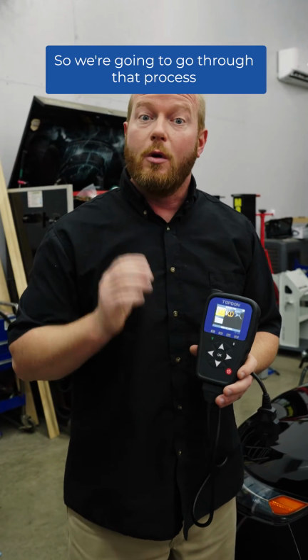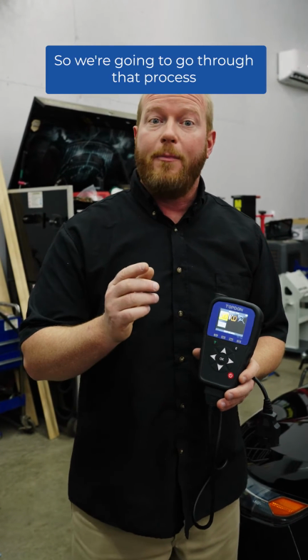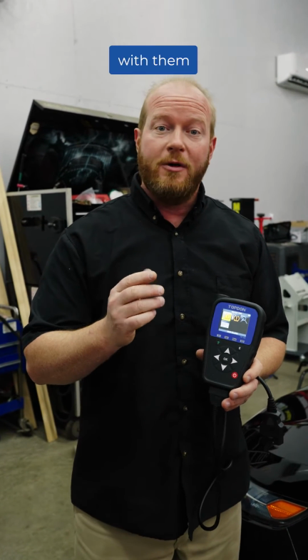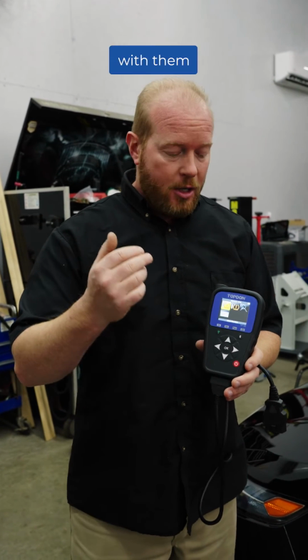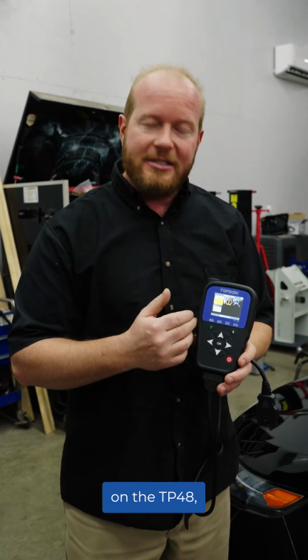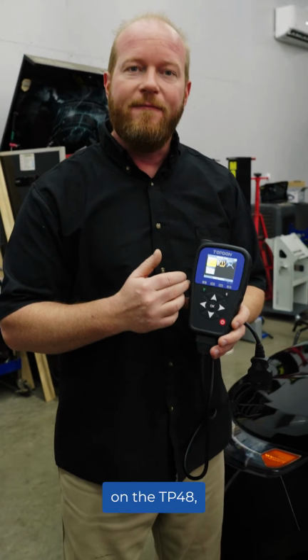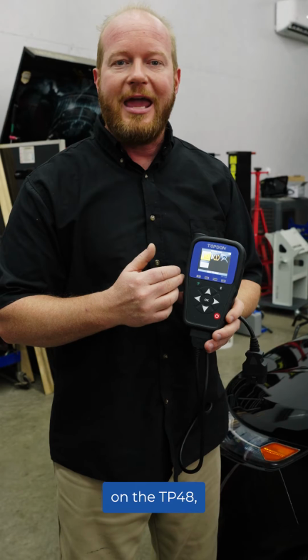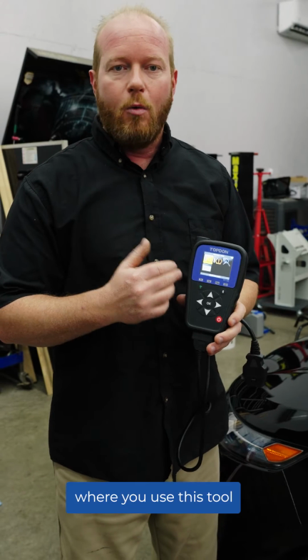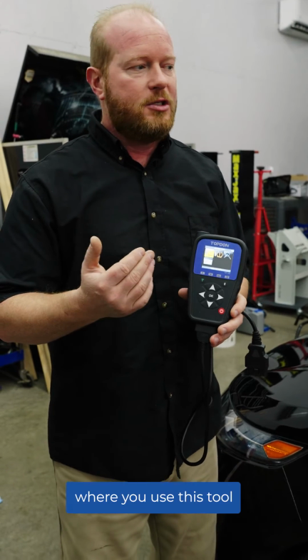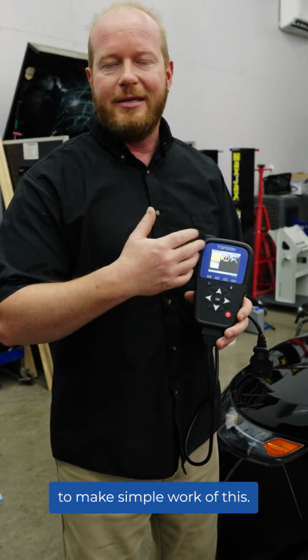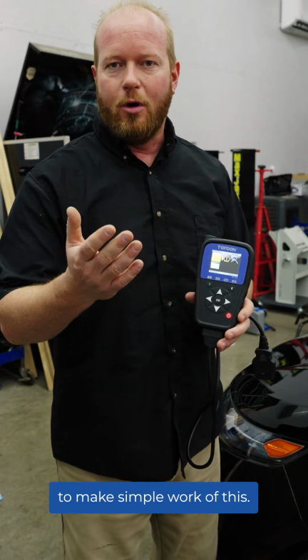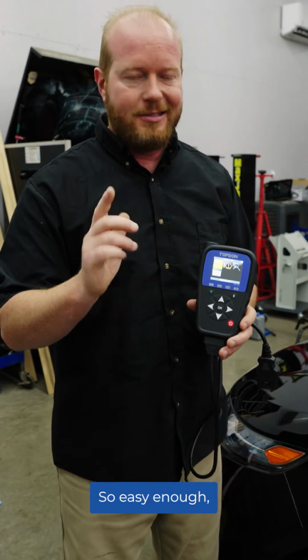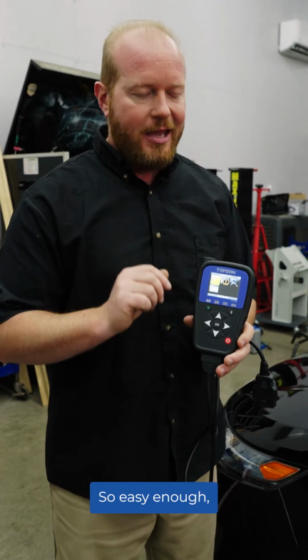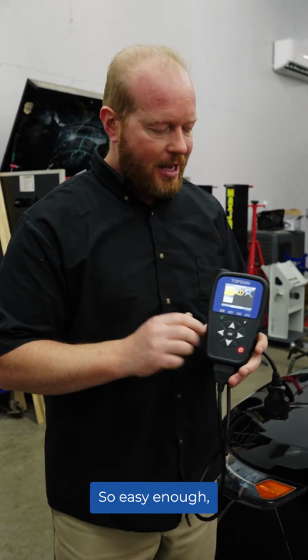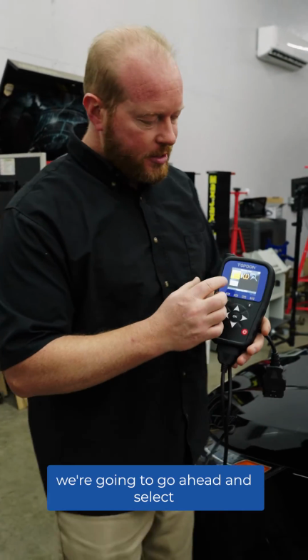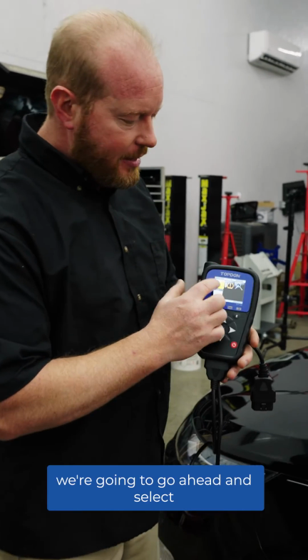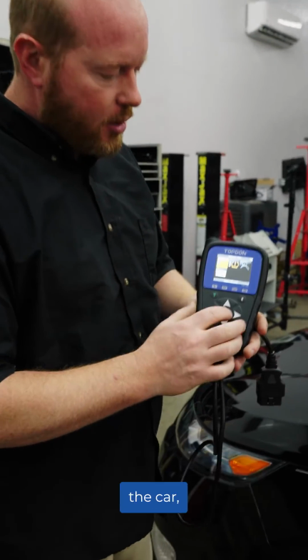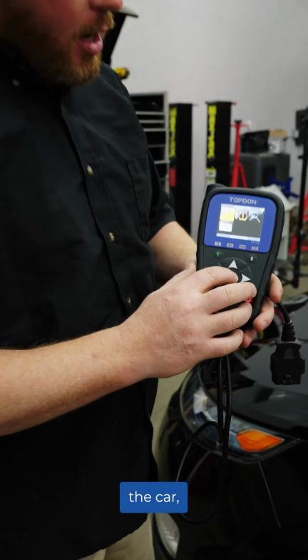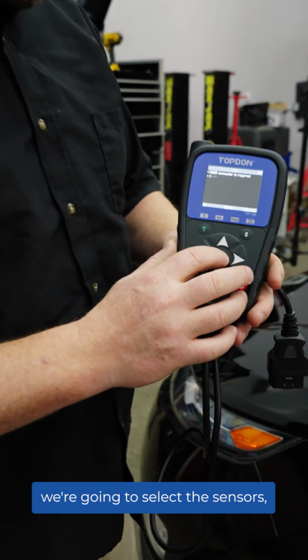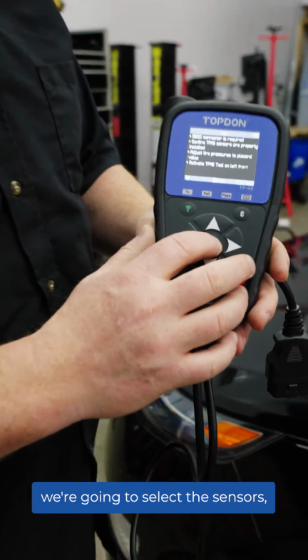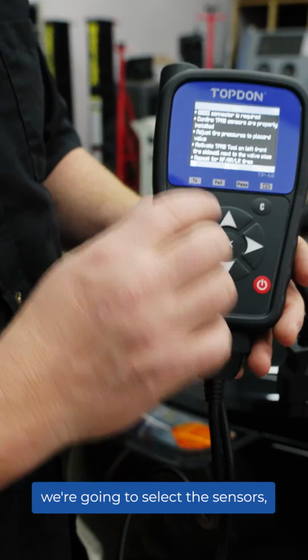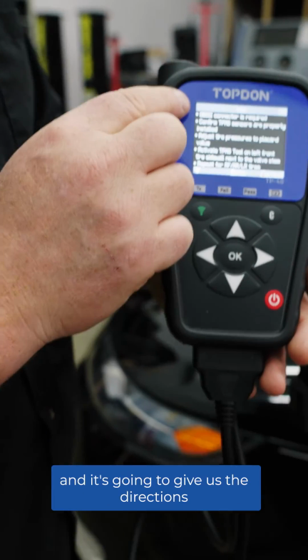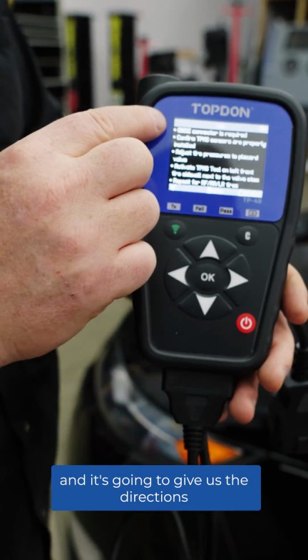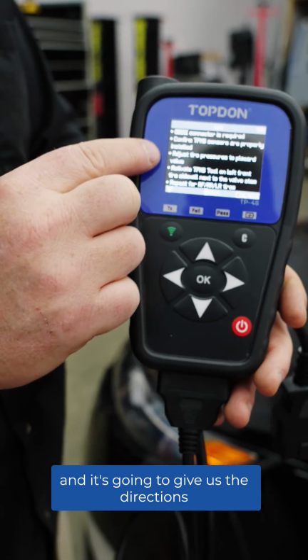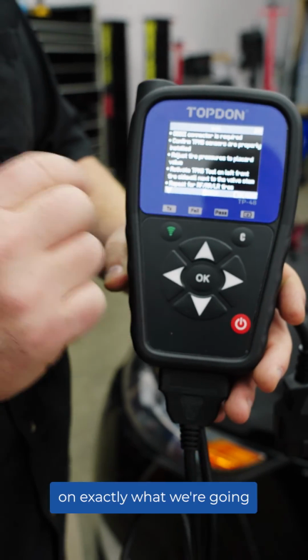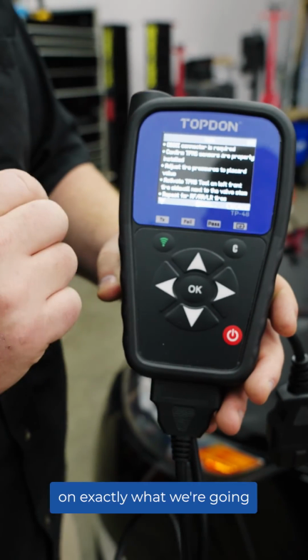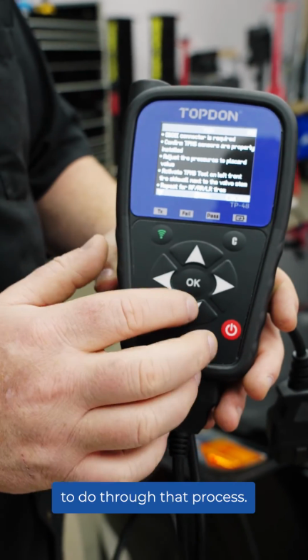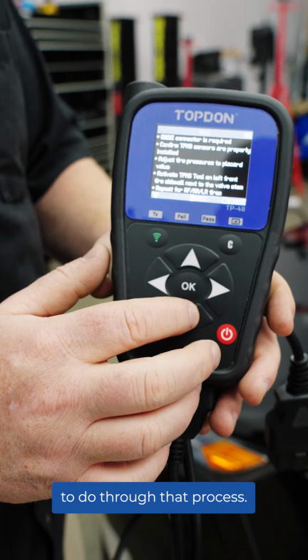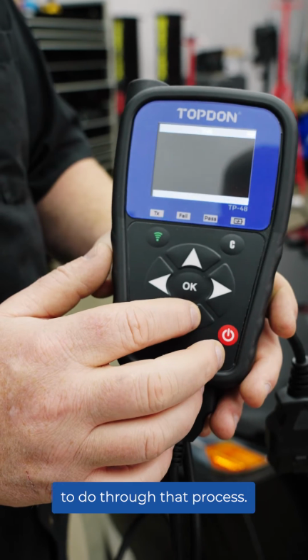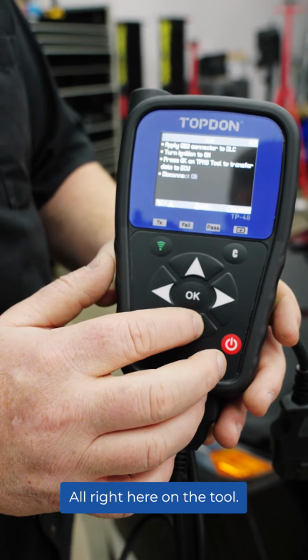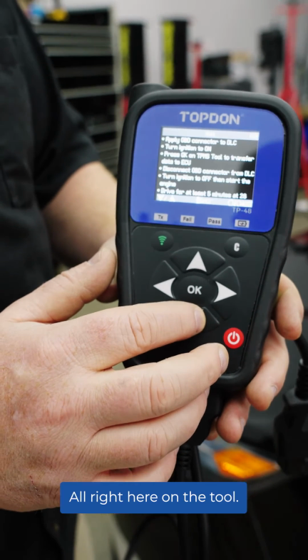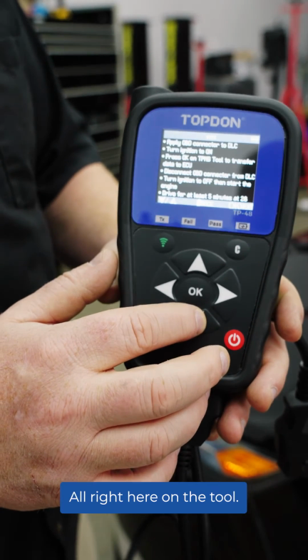So we're going to go through that process with them on the TP48. We're going to use this tool to make simple work of this. So easy enough, we're going to go ahead and select the car. We're going to select the sensors and it's going to give us the directions on exactly what we're going to do through that process, all right here on the tool.